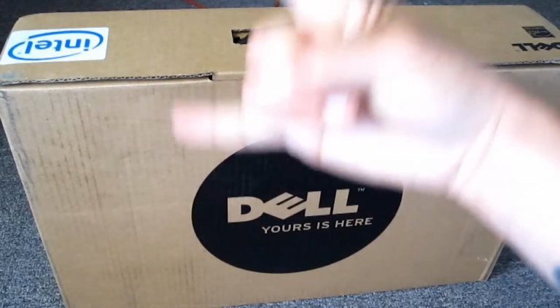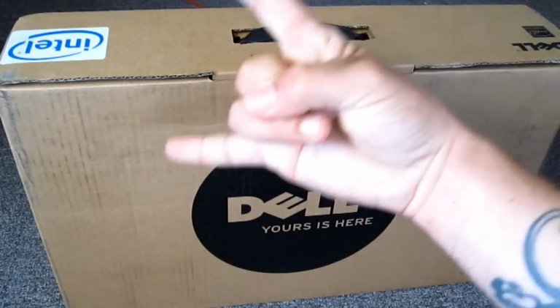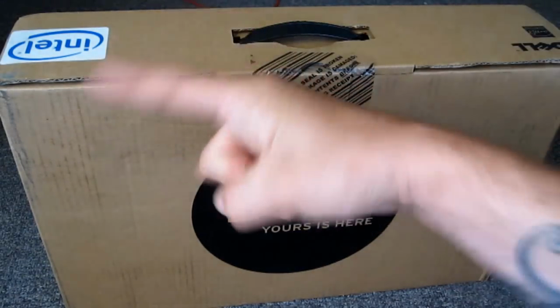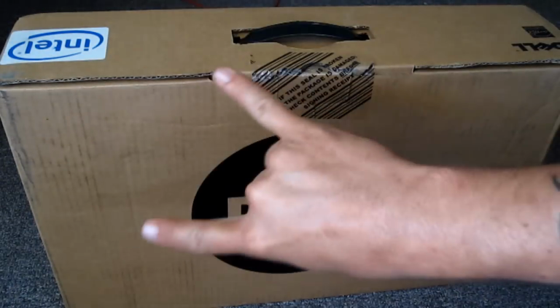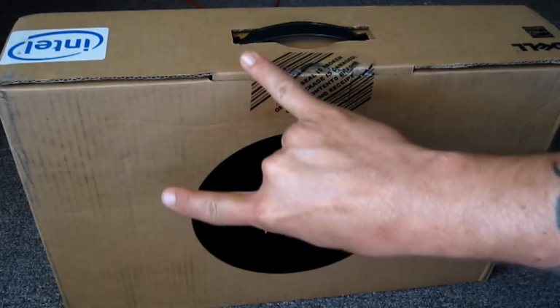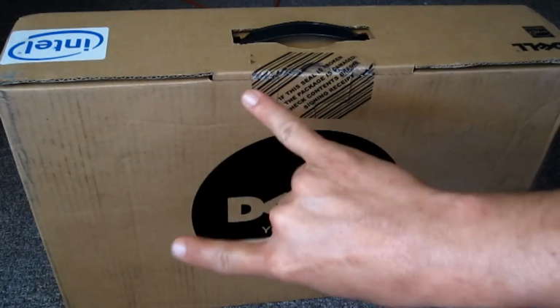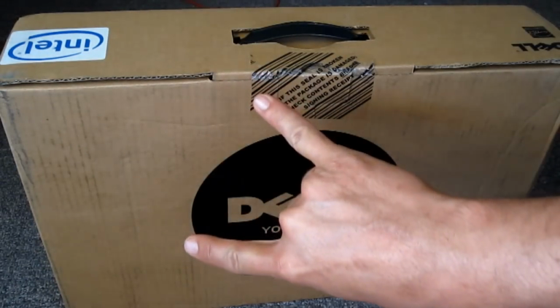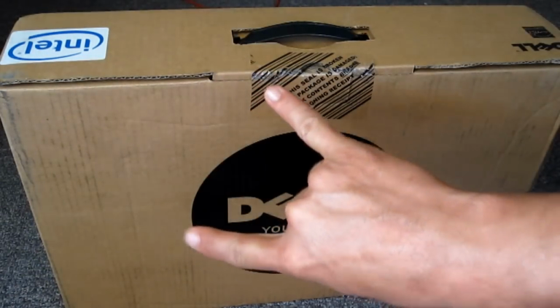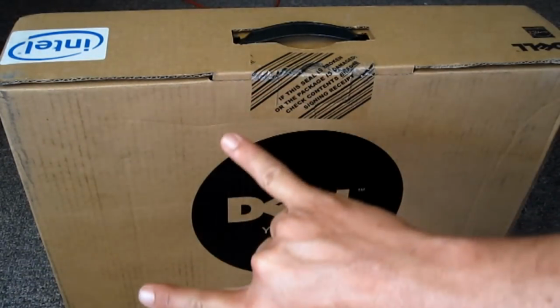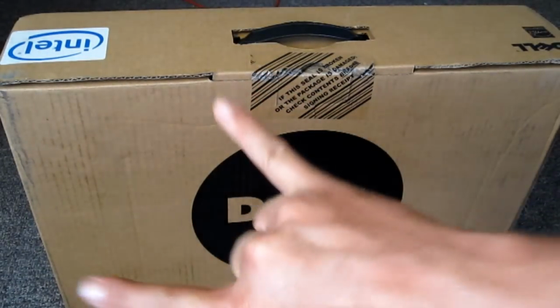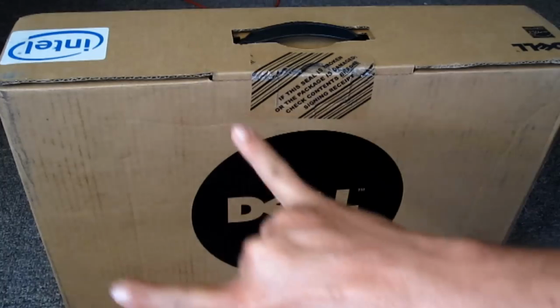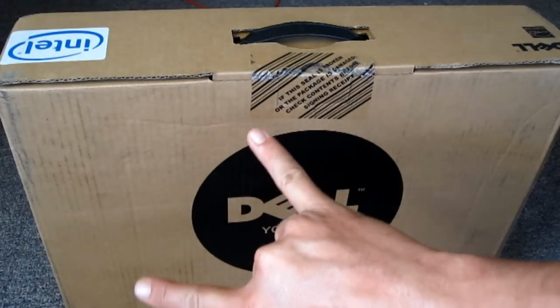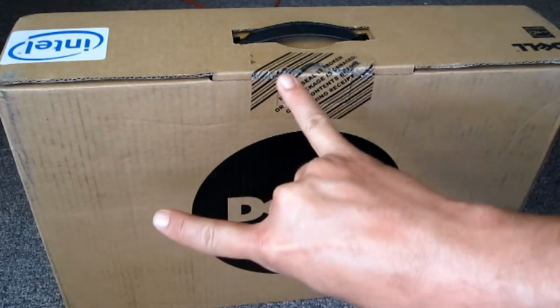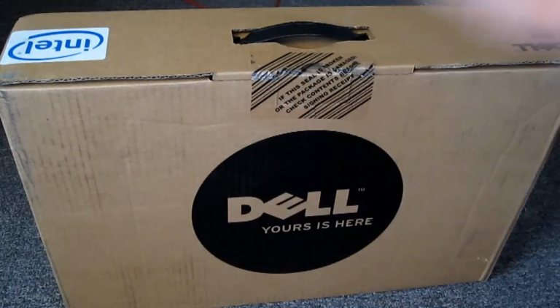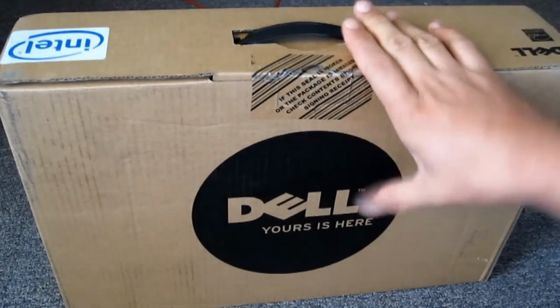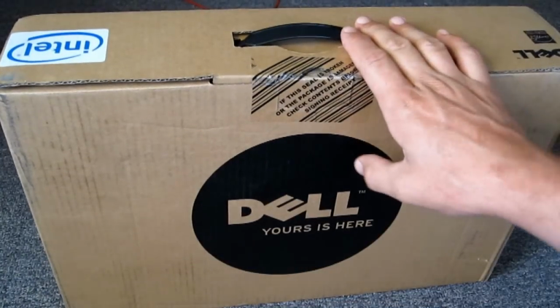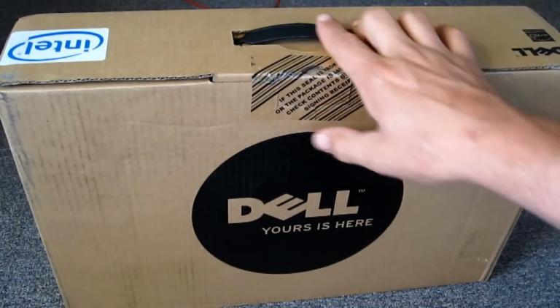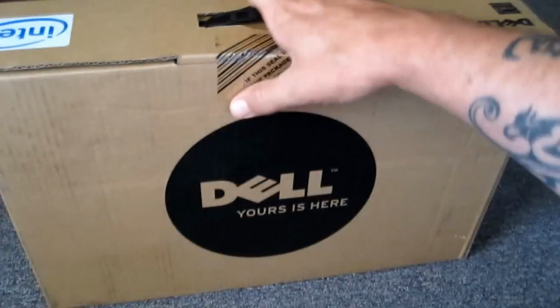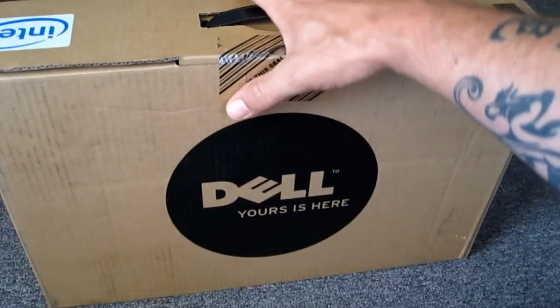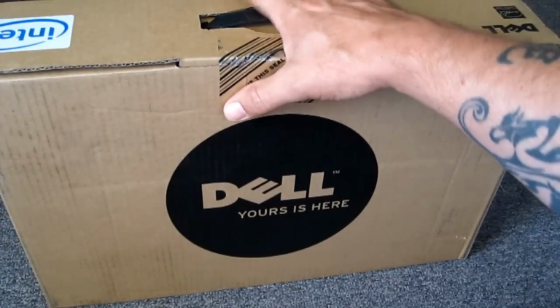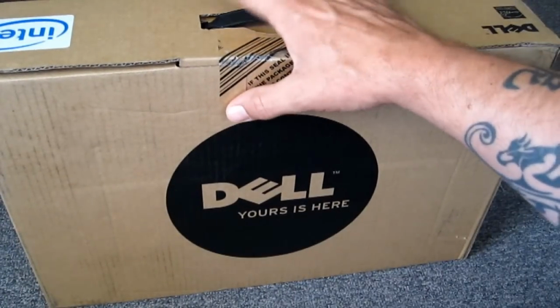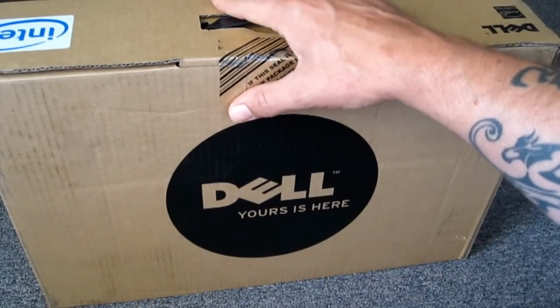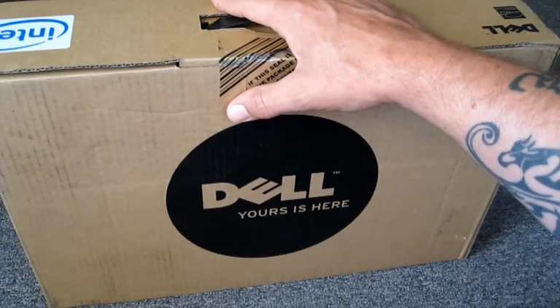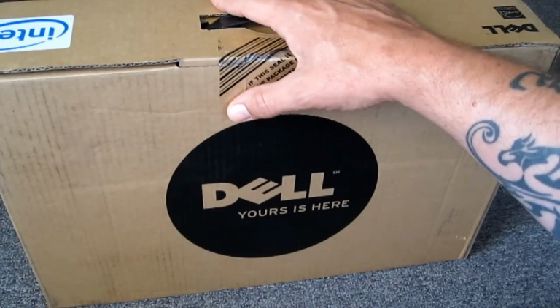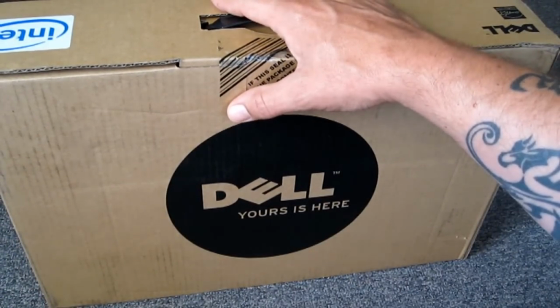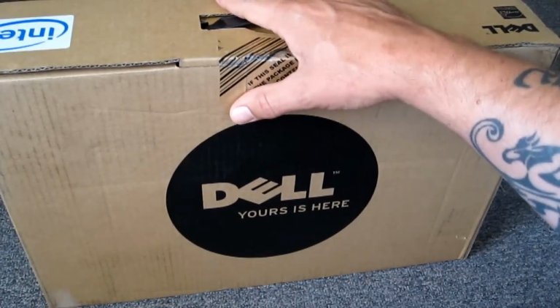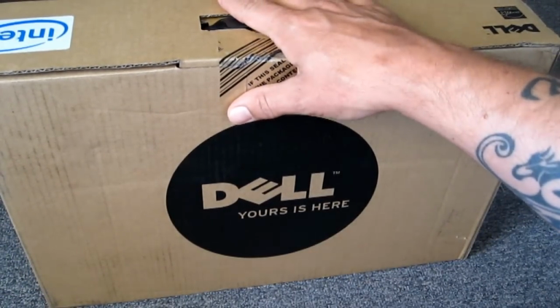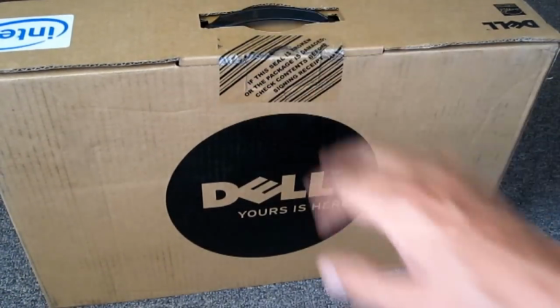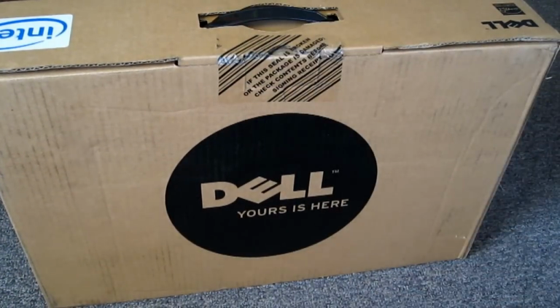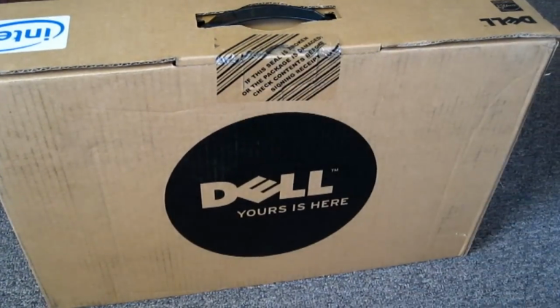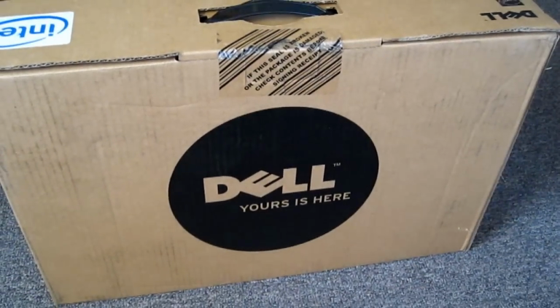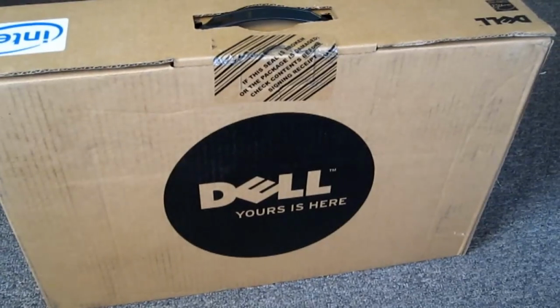Hey YouTube, what's going on? It's UncleTone99, it's Tony. How you guys doing today? We're gonna have an unboxing for you guys of mom's new laptop. Now this isn't mine — it's mom's.